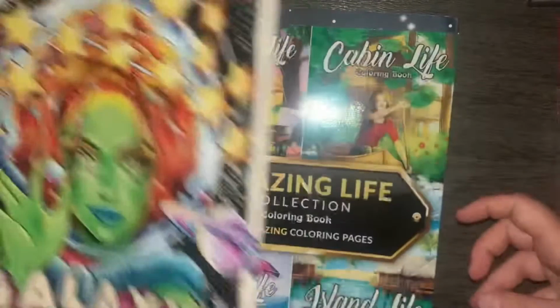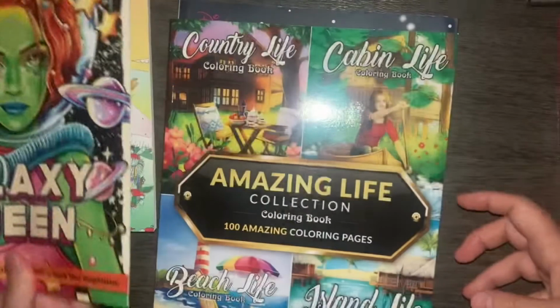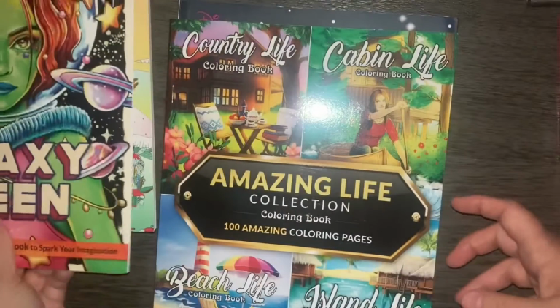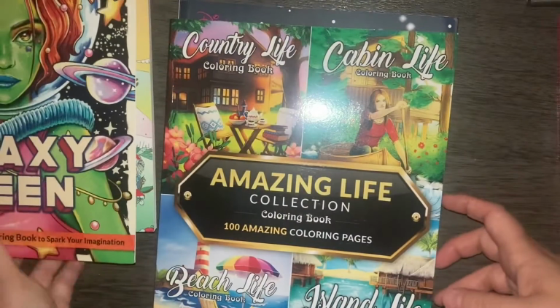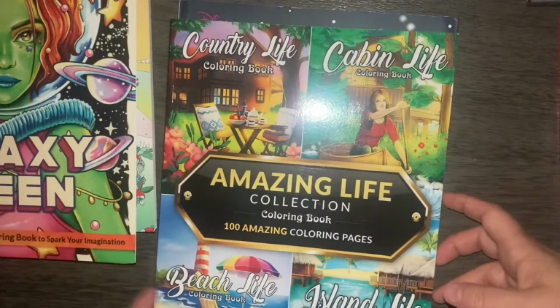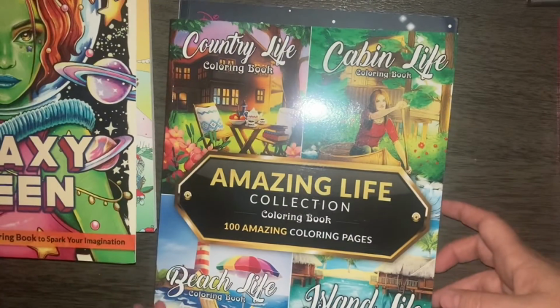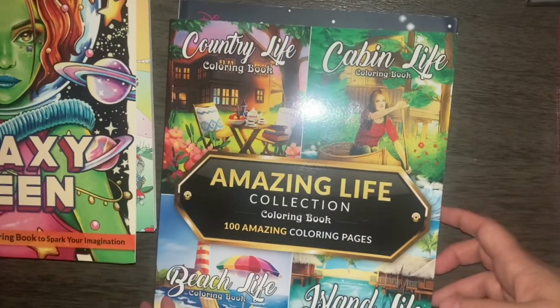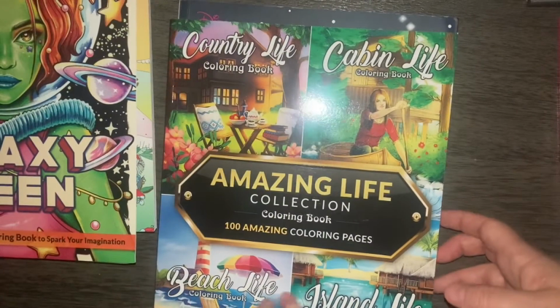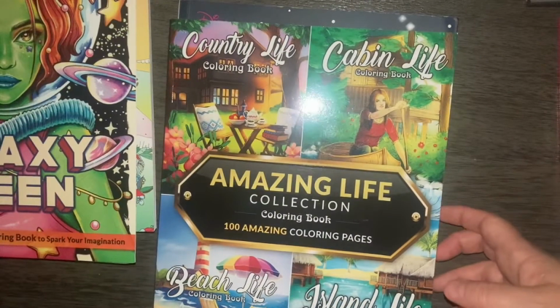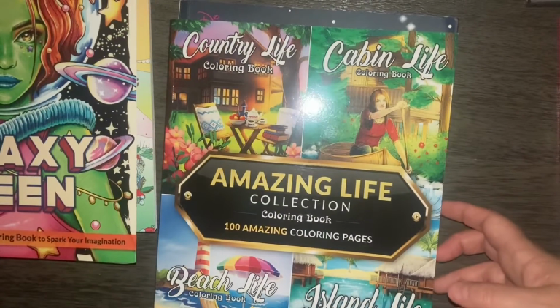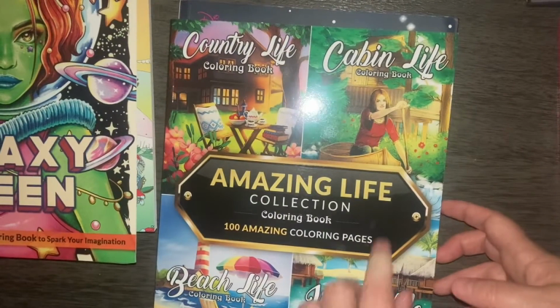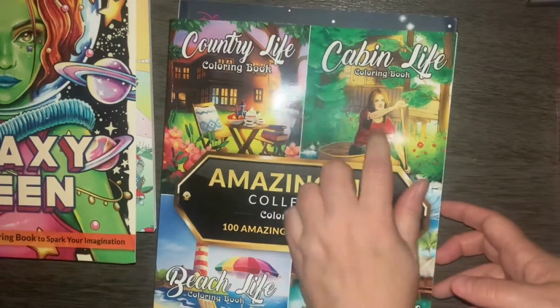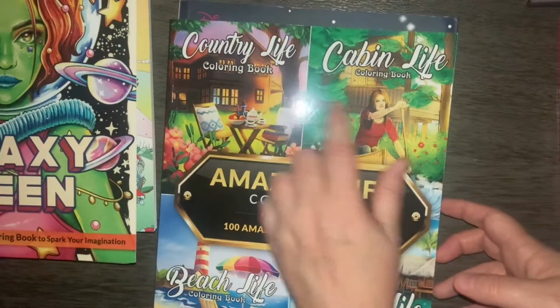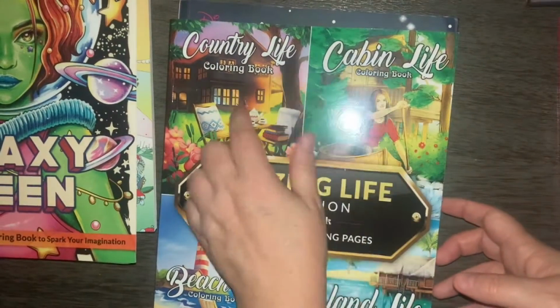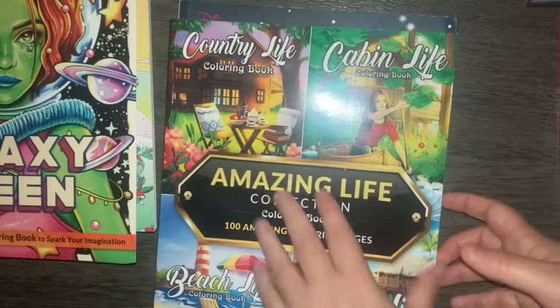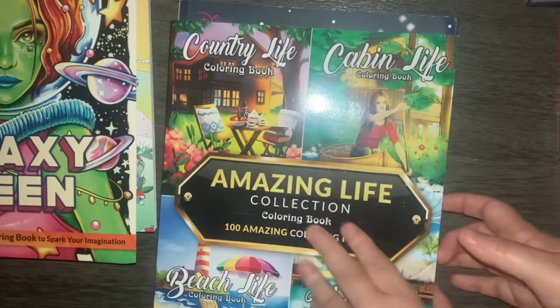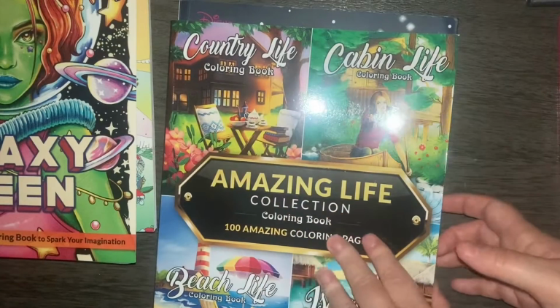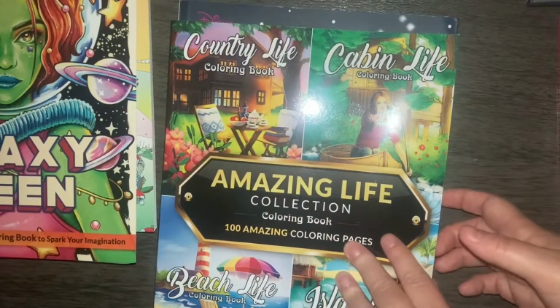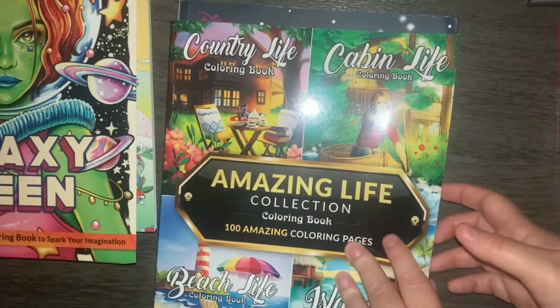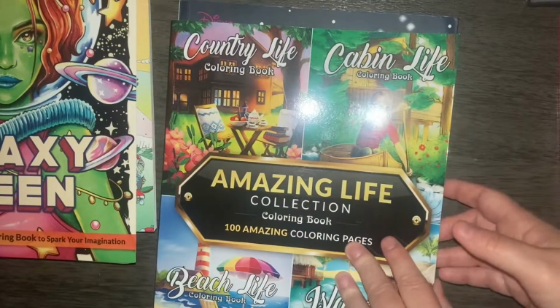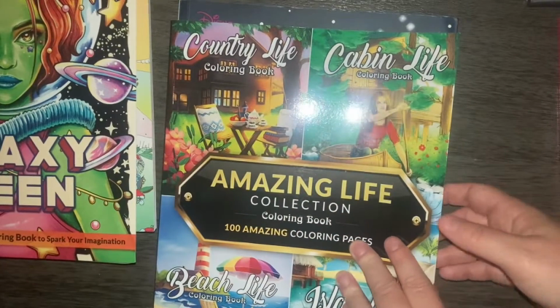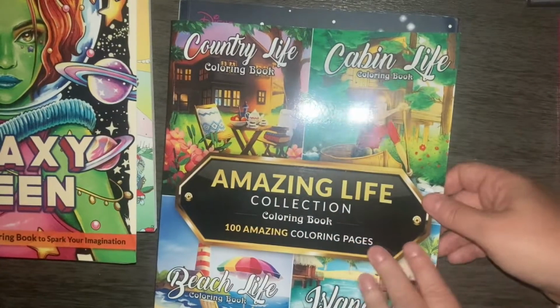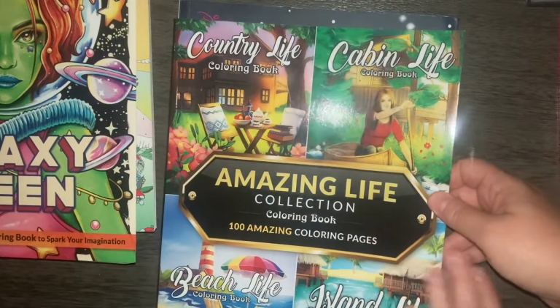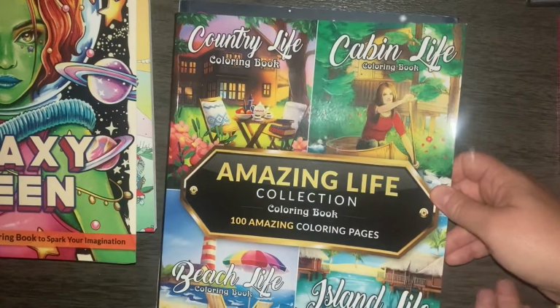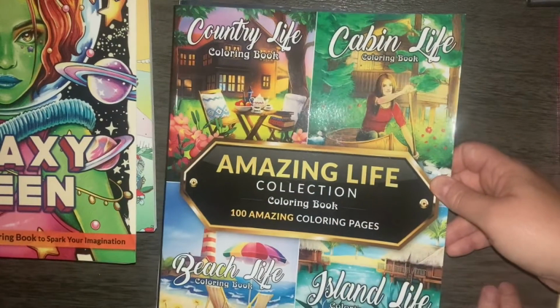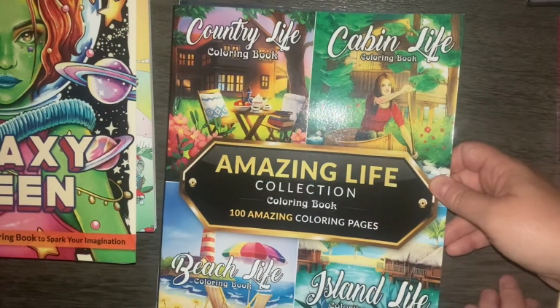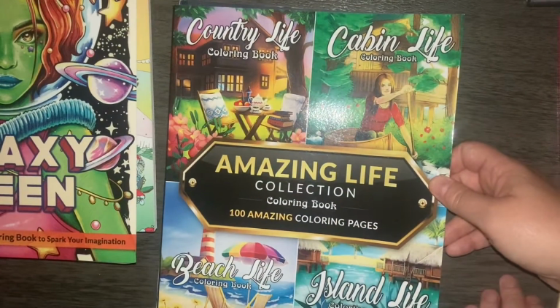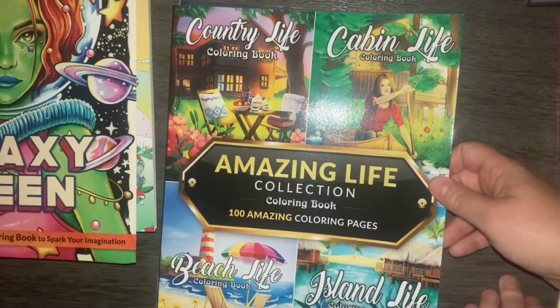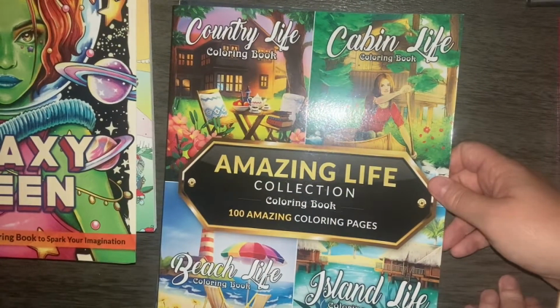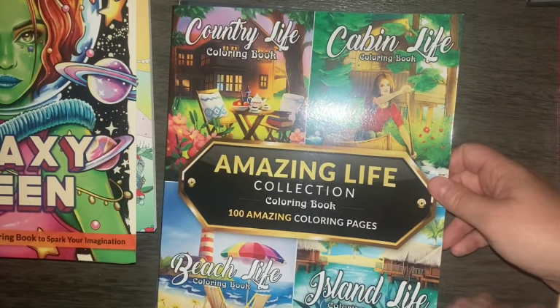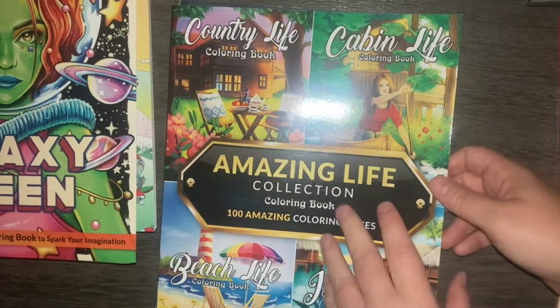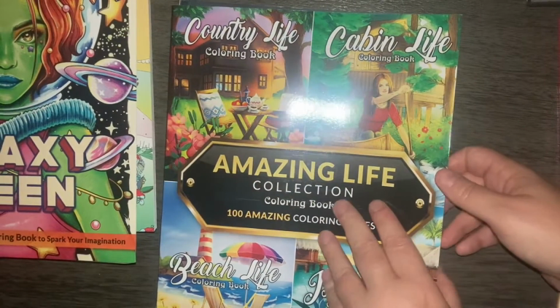I also got Amazing Life, Beach Life, Island Life, Cabin Life, and Country Life from Coloring Book Cafe.